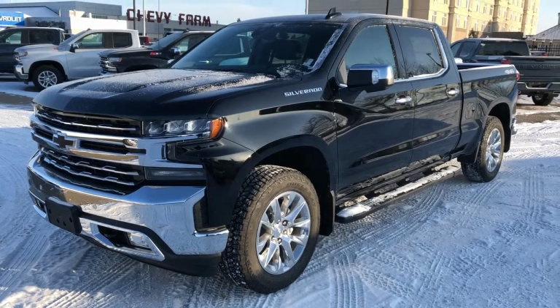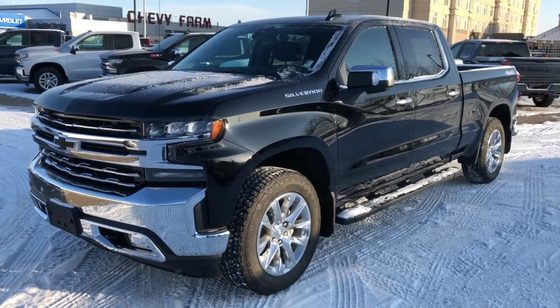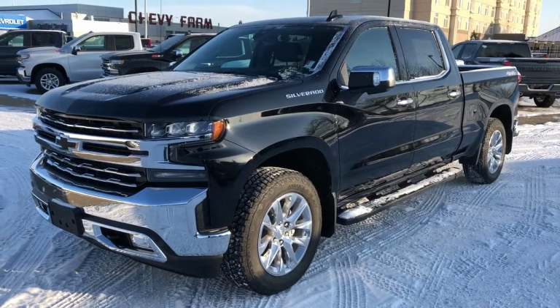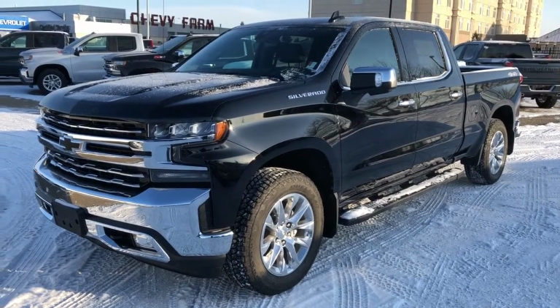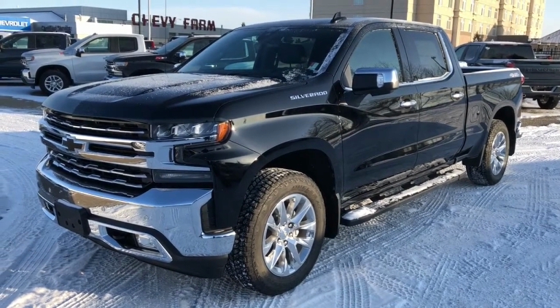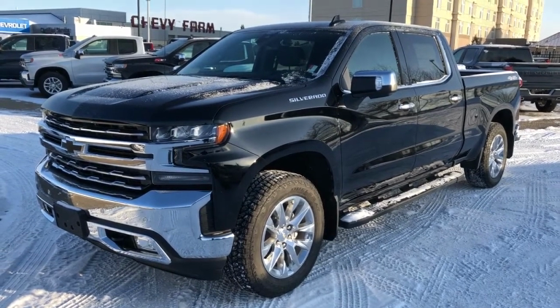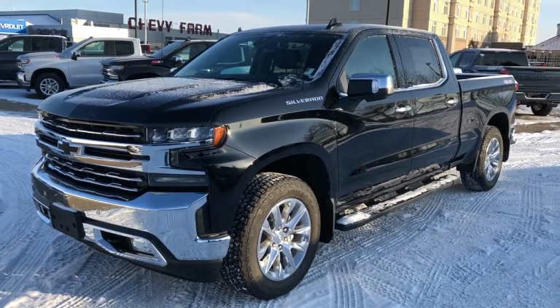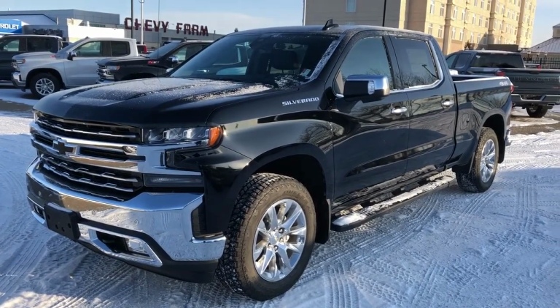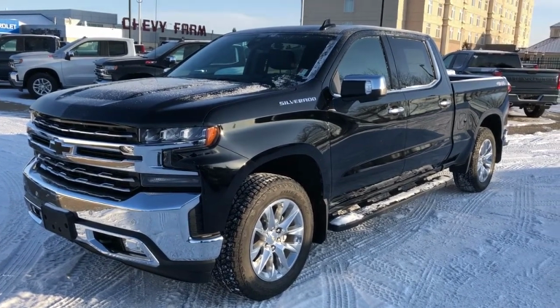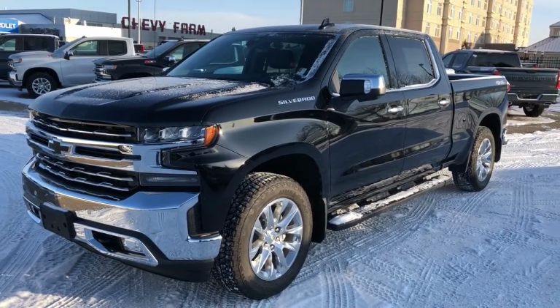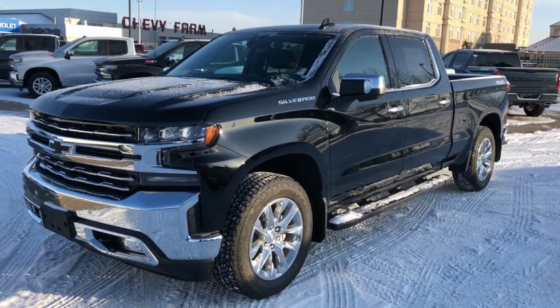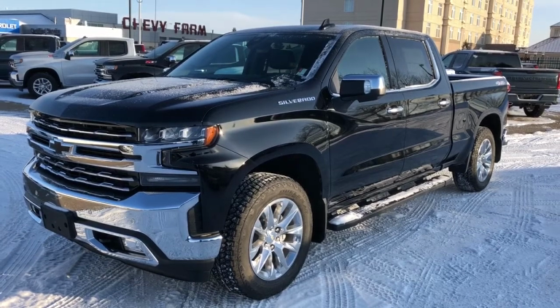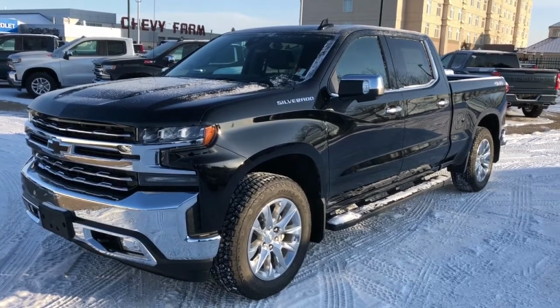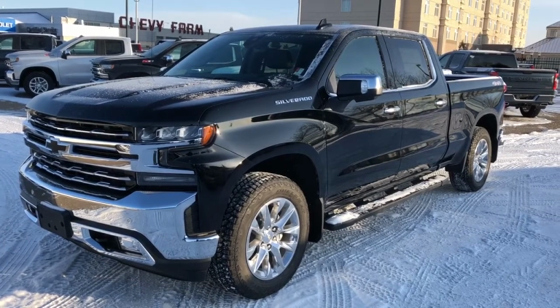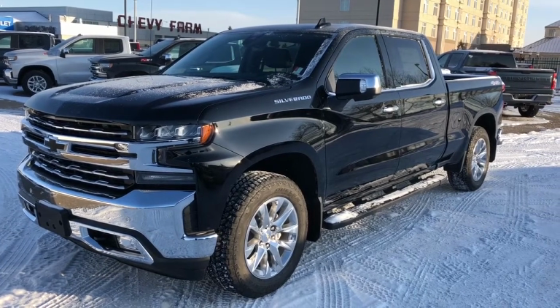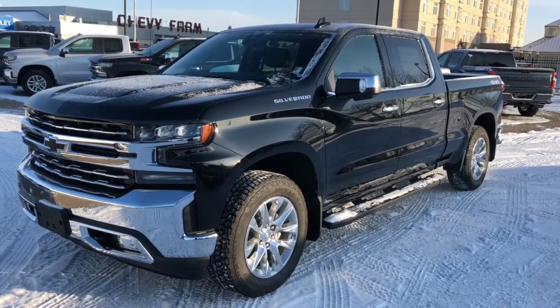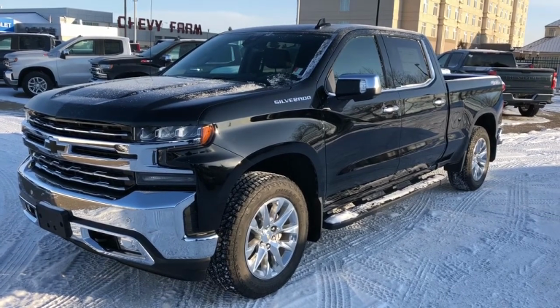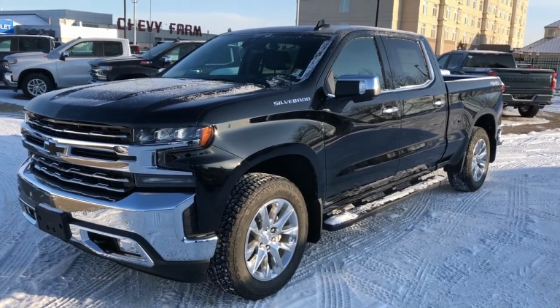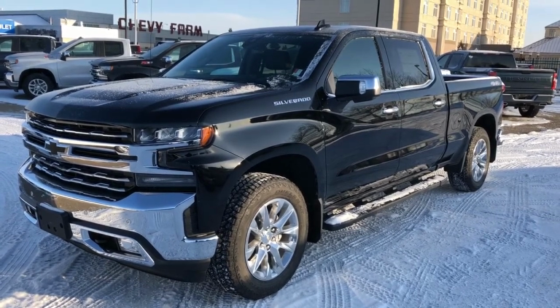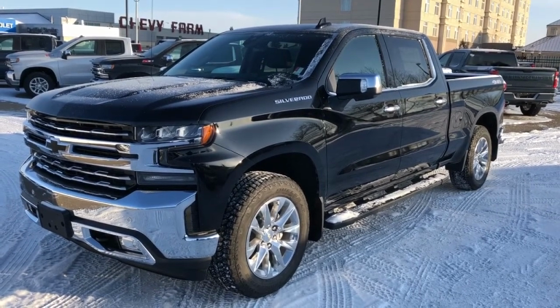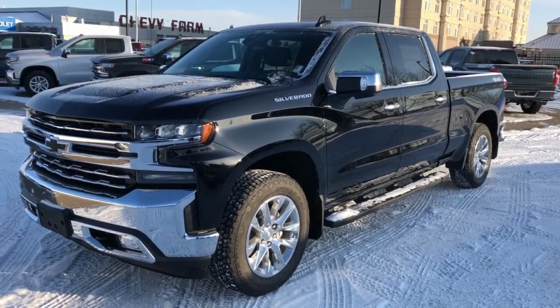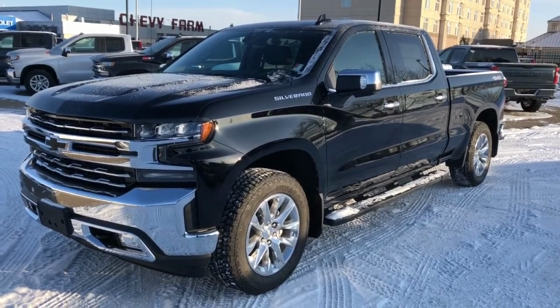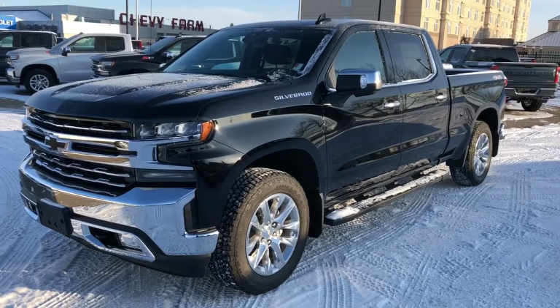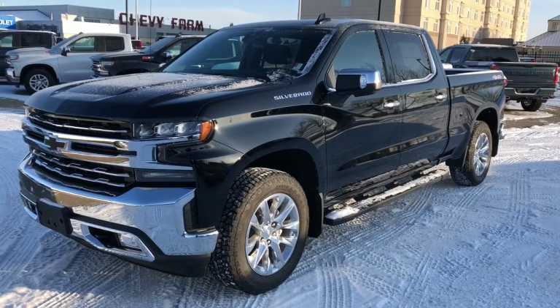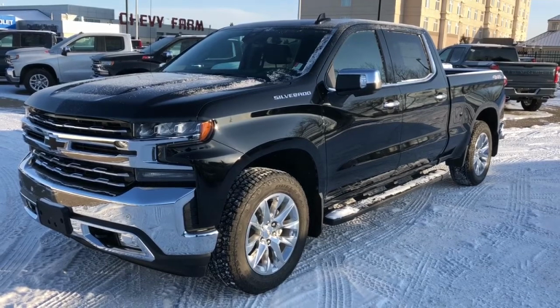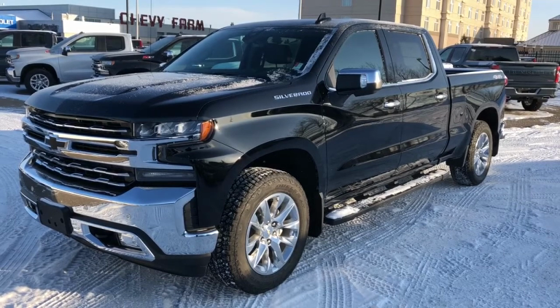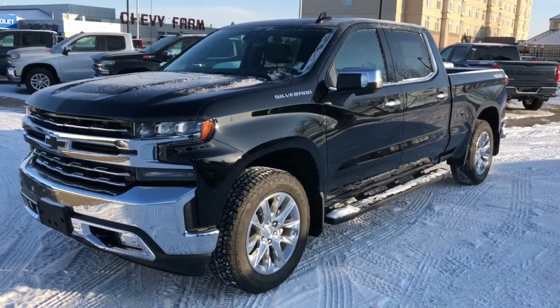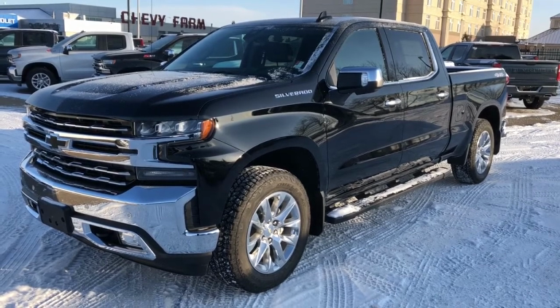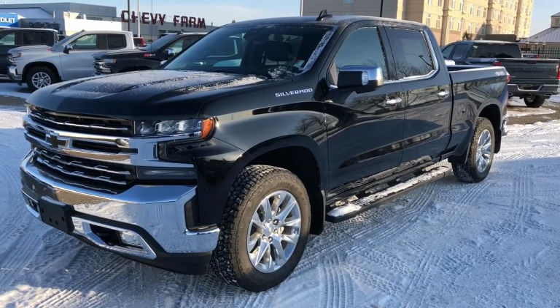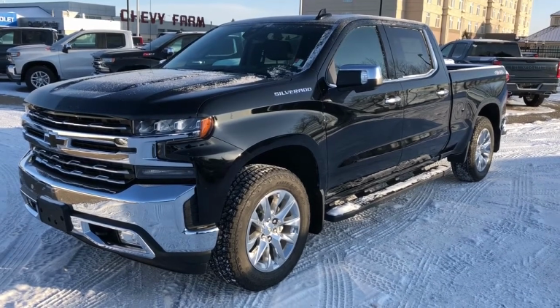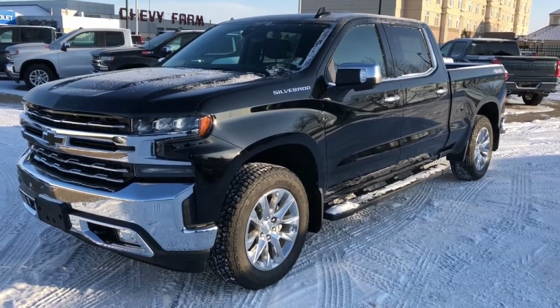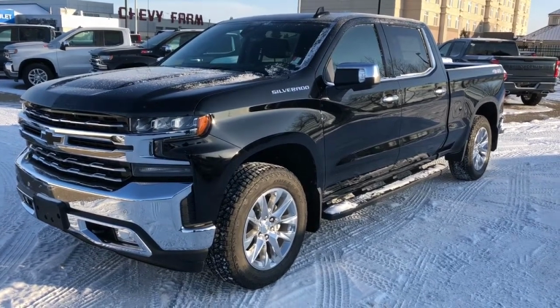Welcome to Westgate Chevrolet. Today I'll be doing a video walk-around of our brand new 2019 Chevrolet Silverado. This vehicle comes in our black metallic paint with our chrome trim accents, blacked out Chevrolet badges, as well as our chrome alloy rims.